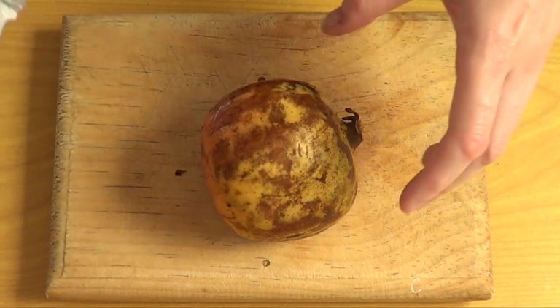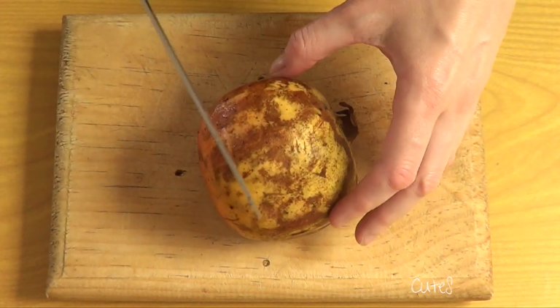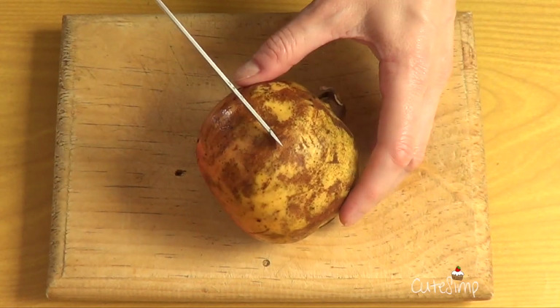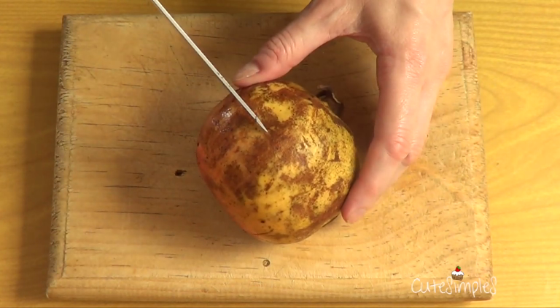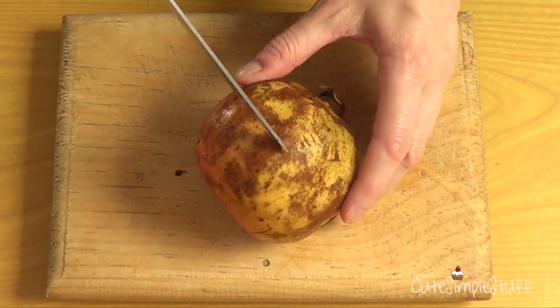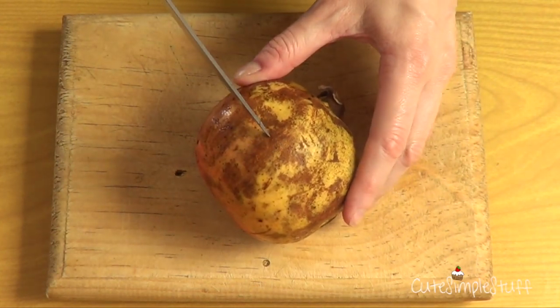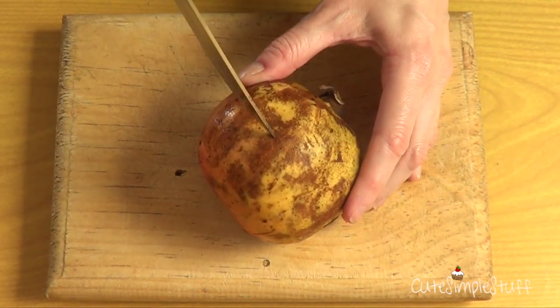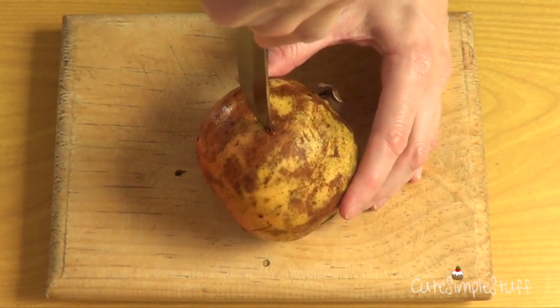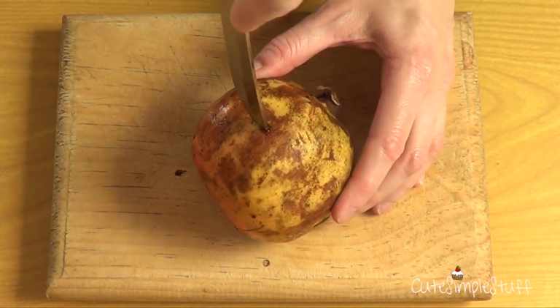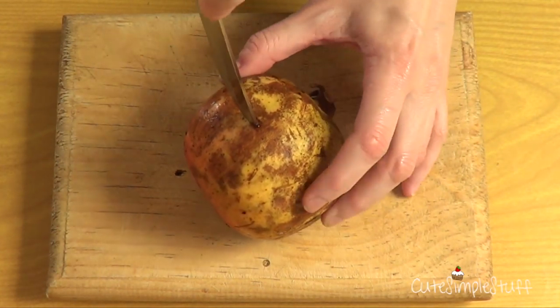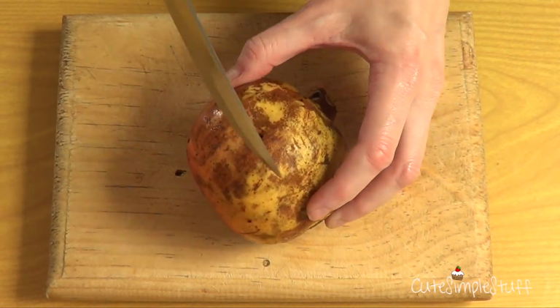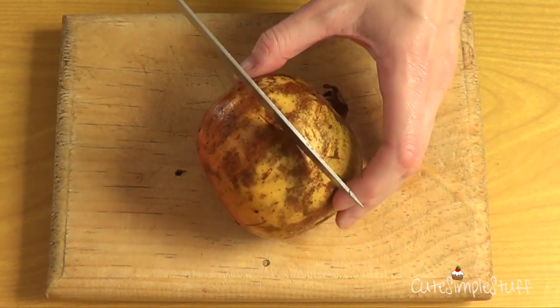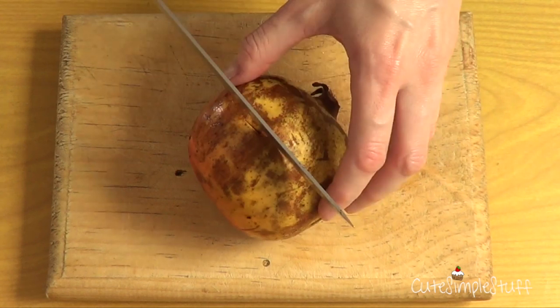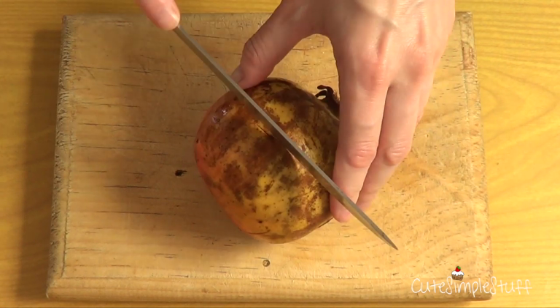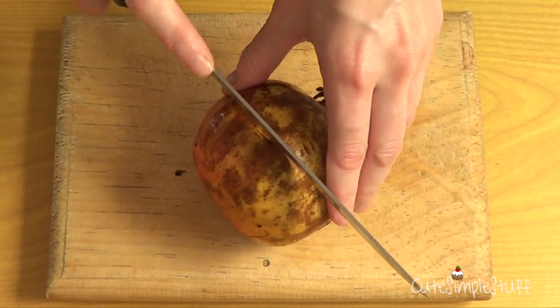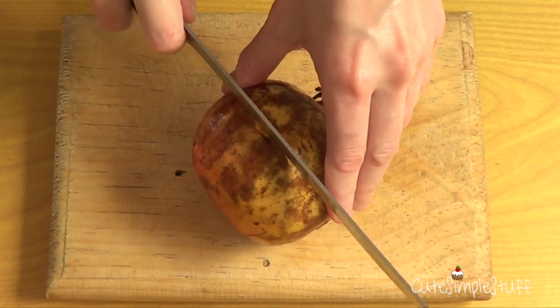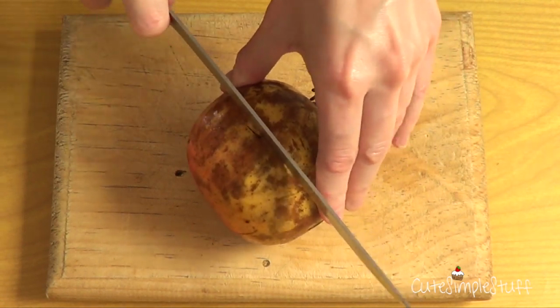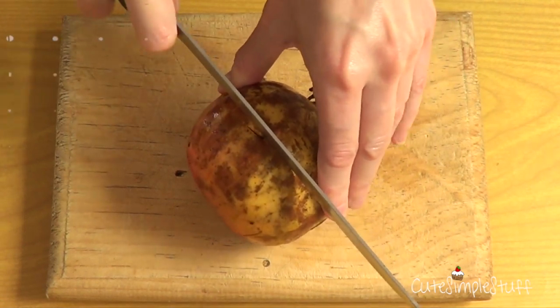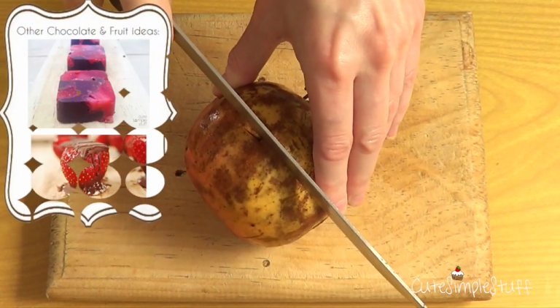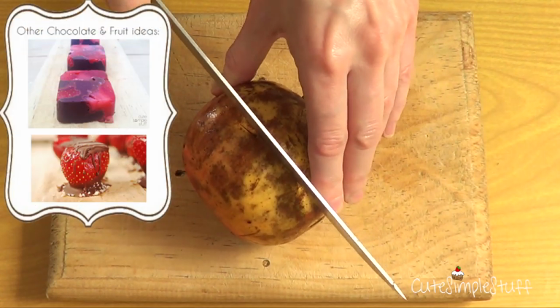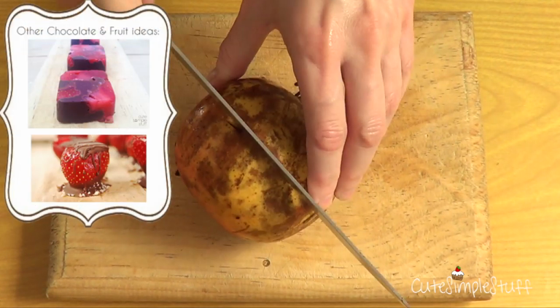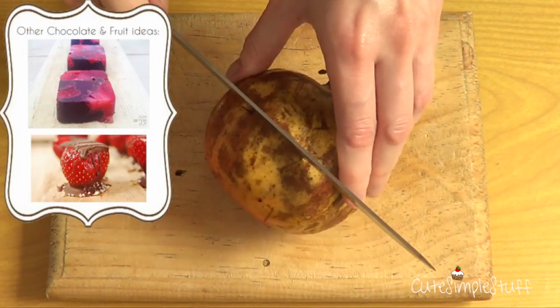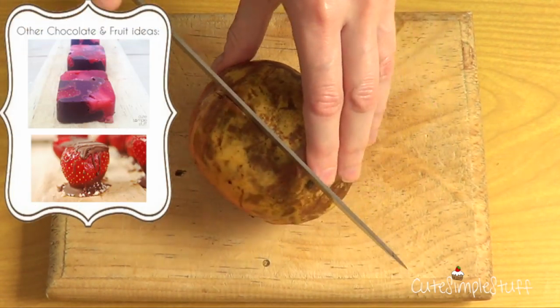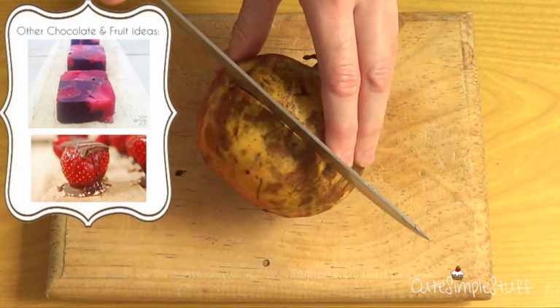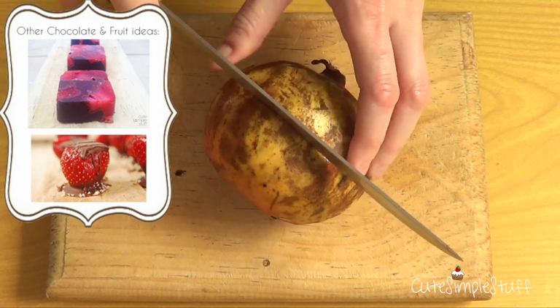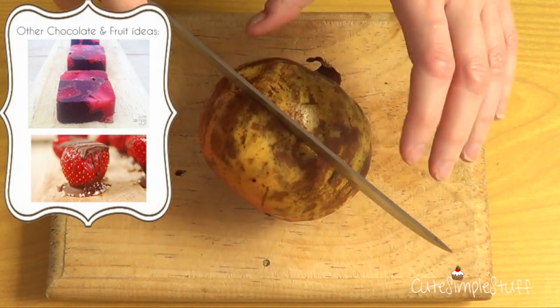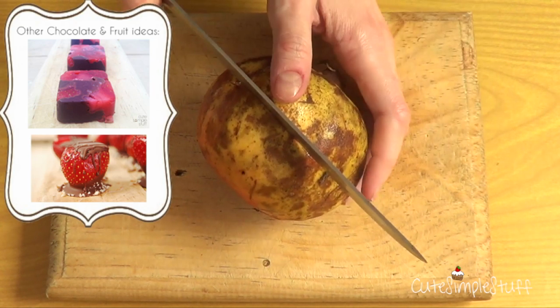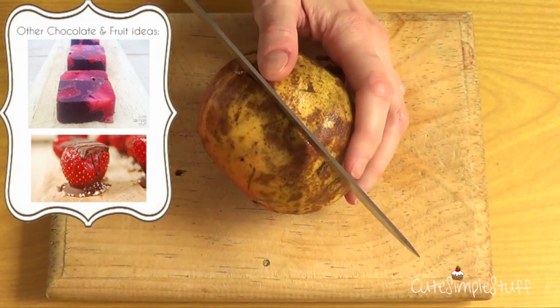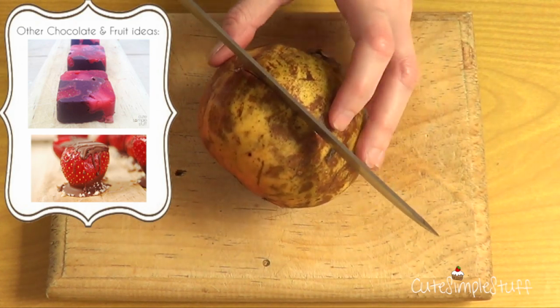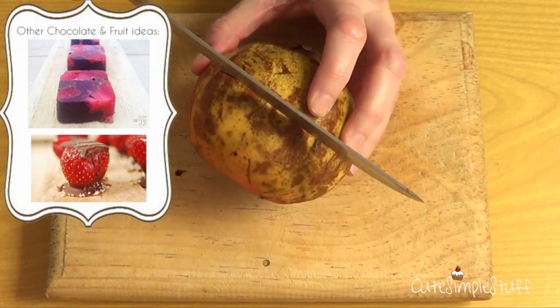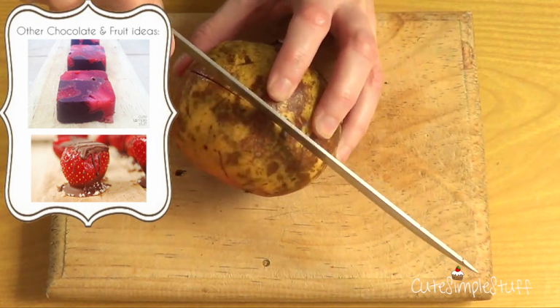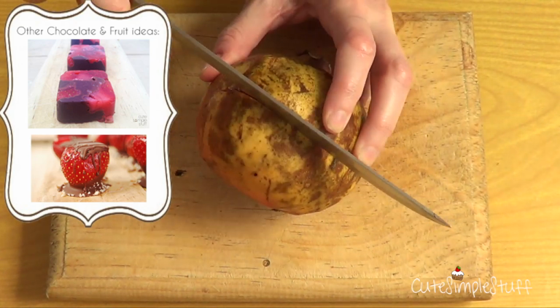Hey guys, it's Rene. Today I wanted to share with you another dessert with chocolate and fruit. In this case, I'm going to be working with pomegranate. I previously made one with chocolate and strawberries, which I'm going to link below so you can check it out after this one.